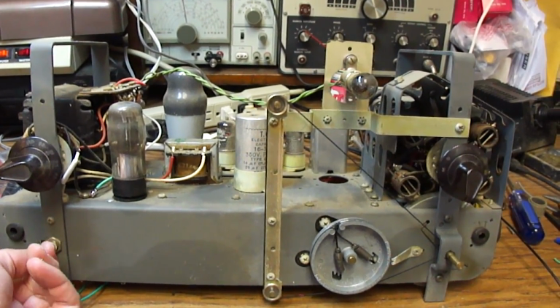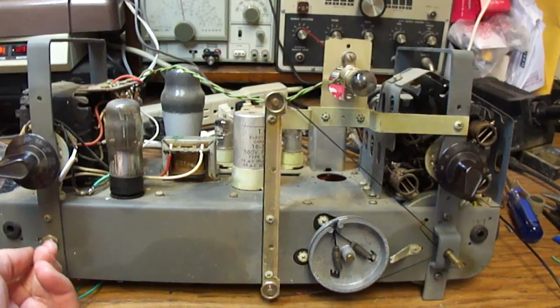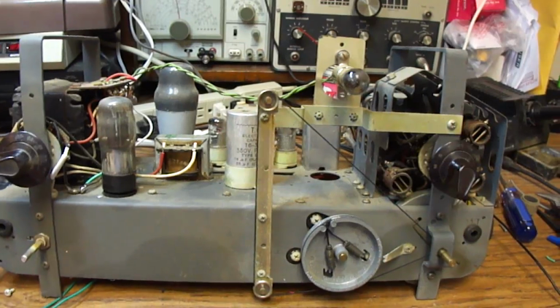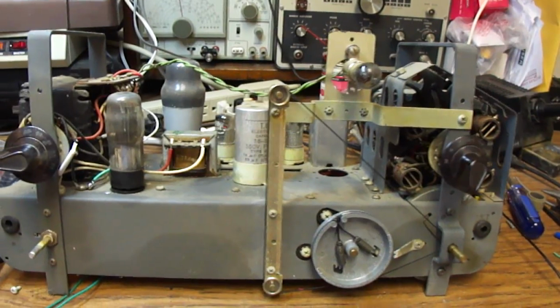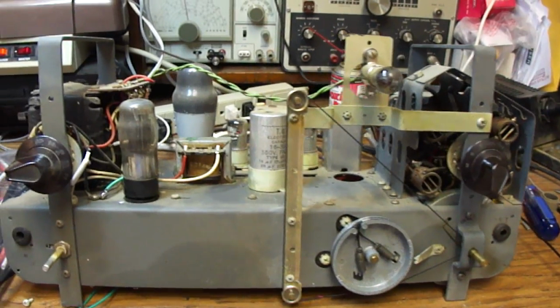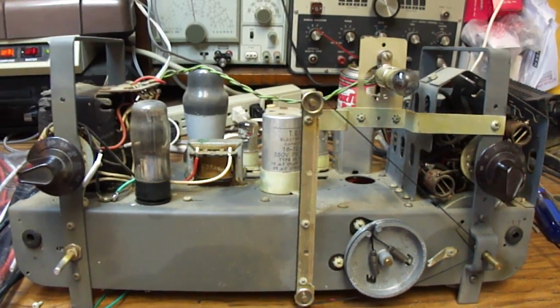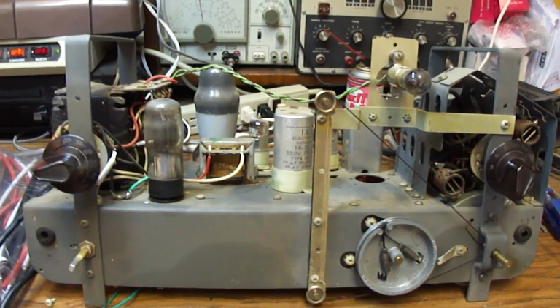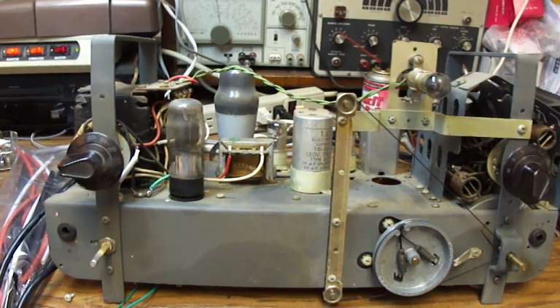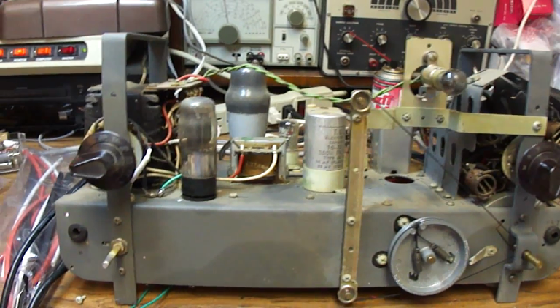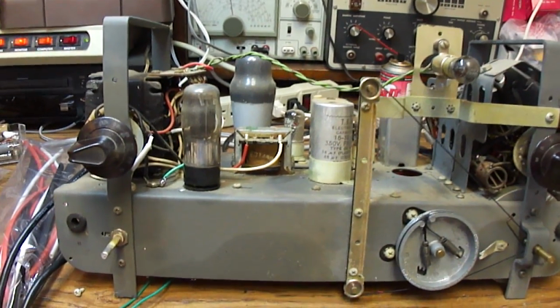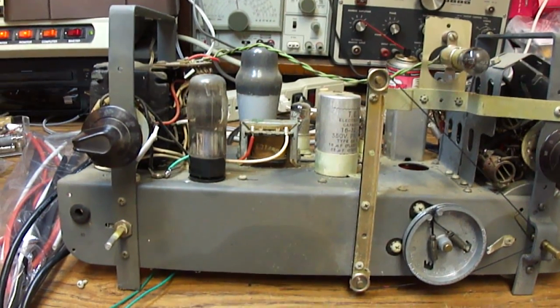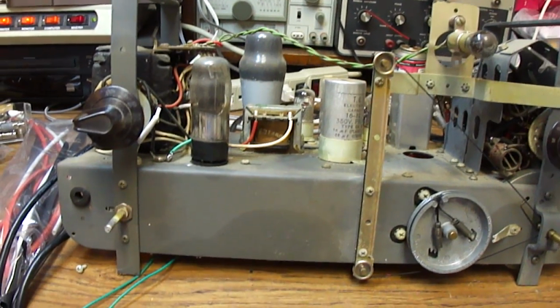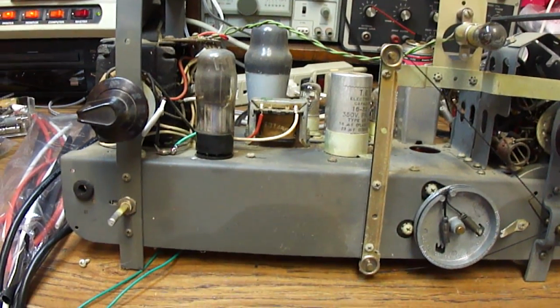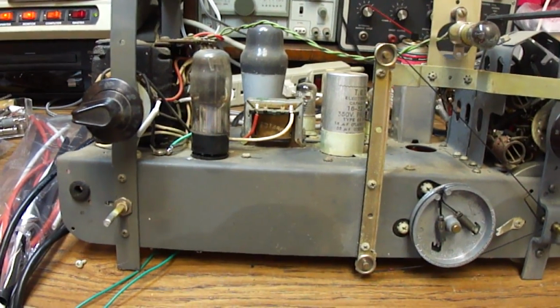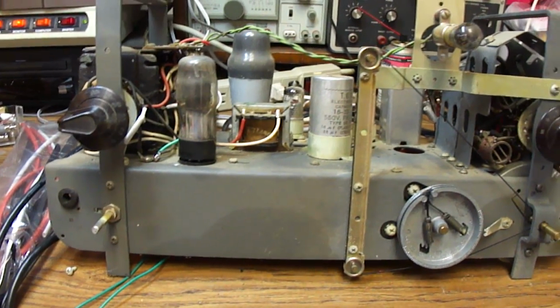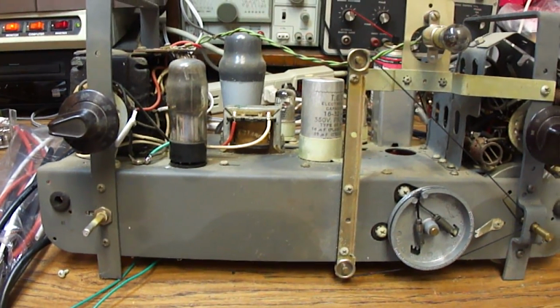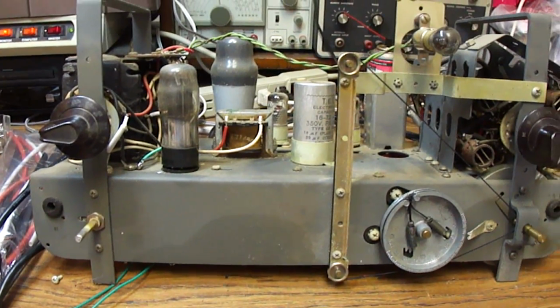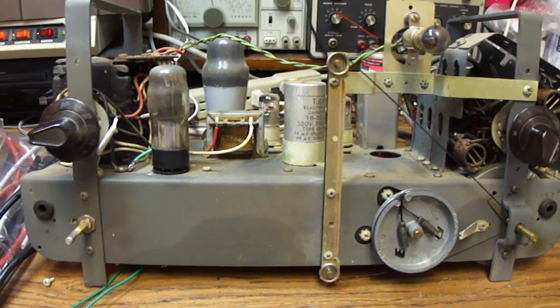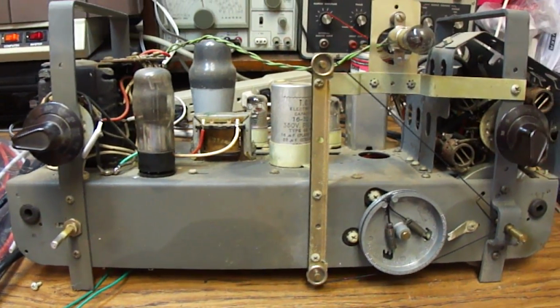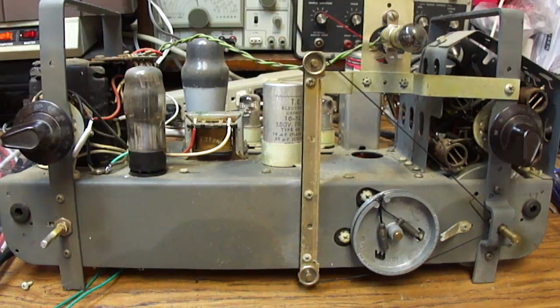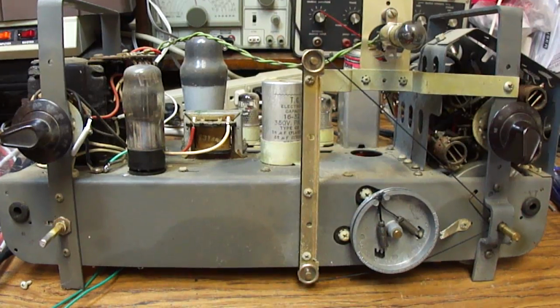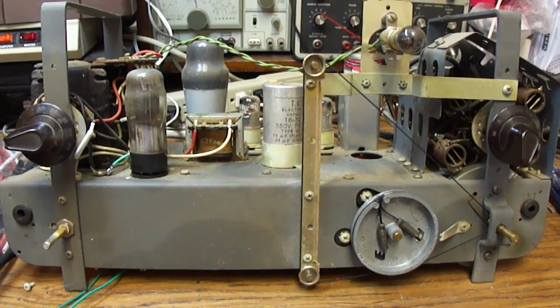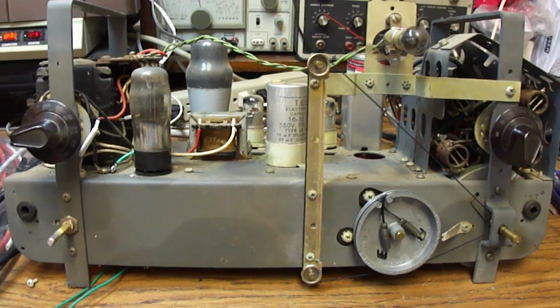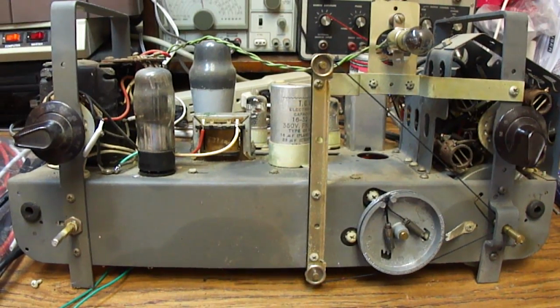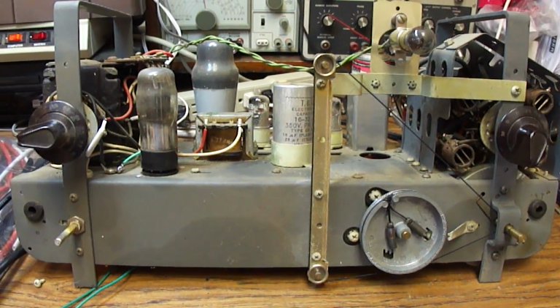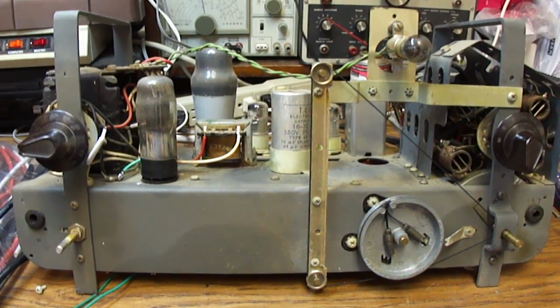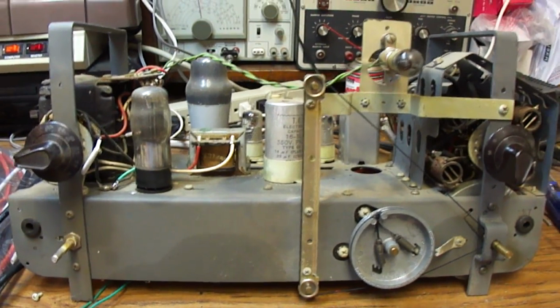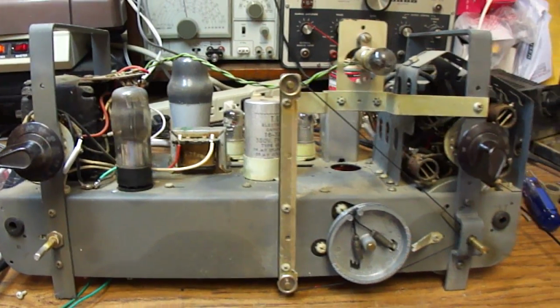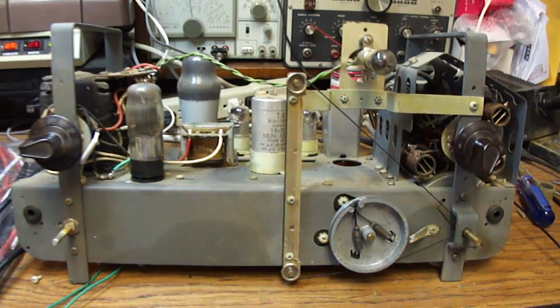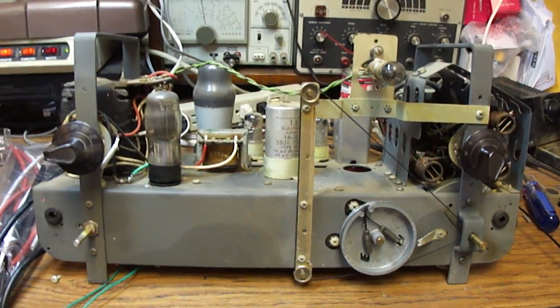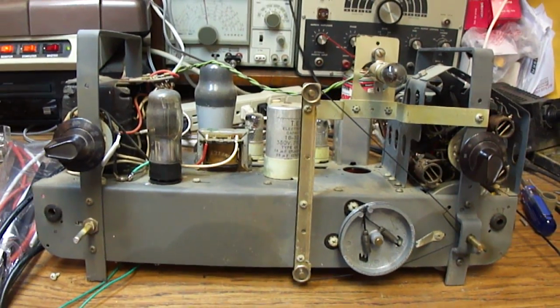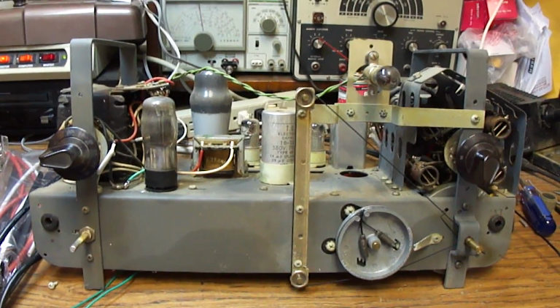We're getting pretty good performance from it. I'll now put it back into the cabinet and we can demonstrate the auxiliary input as well.